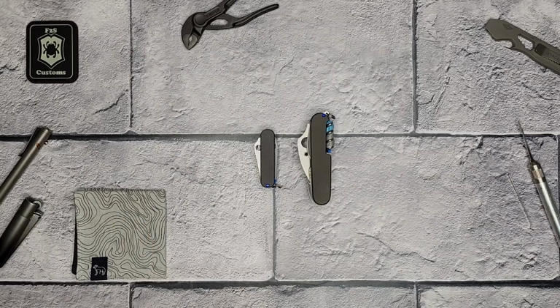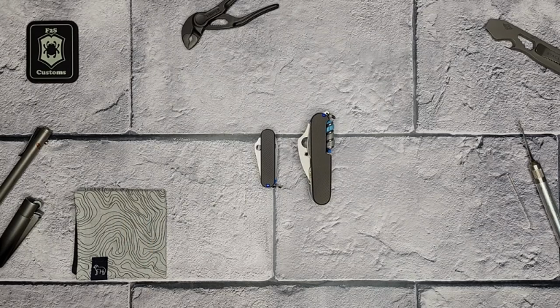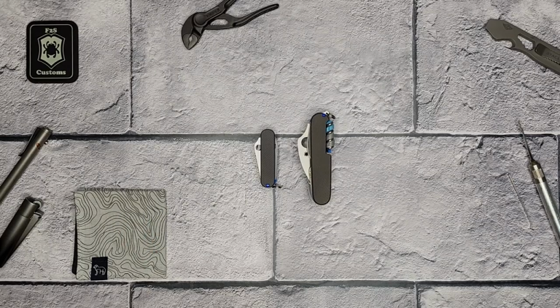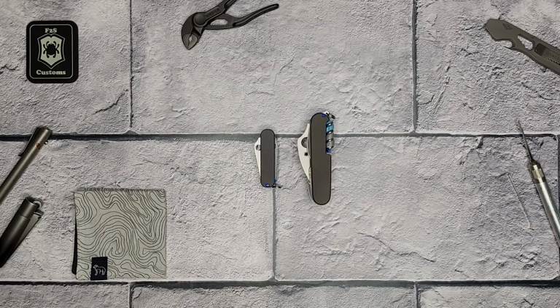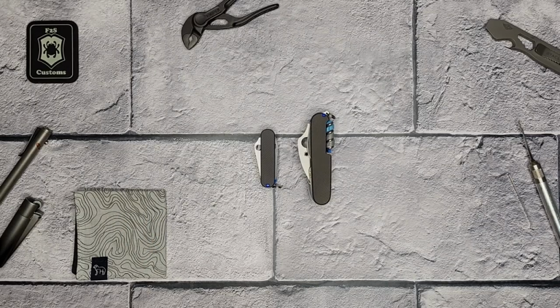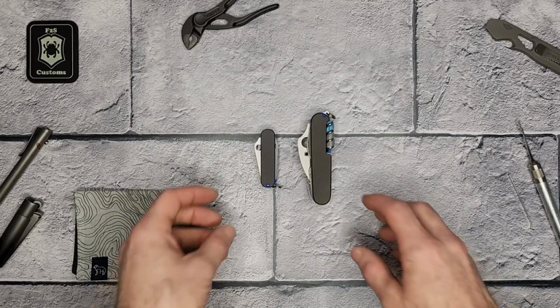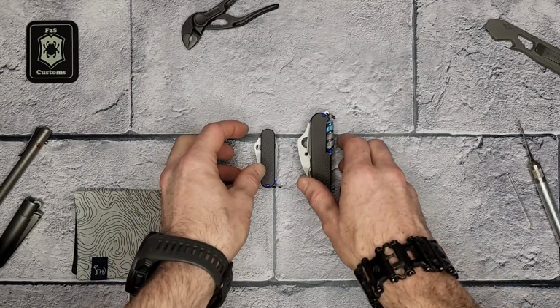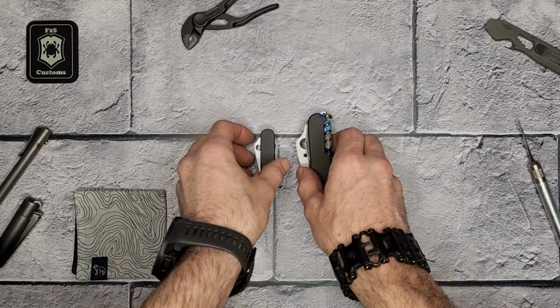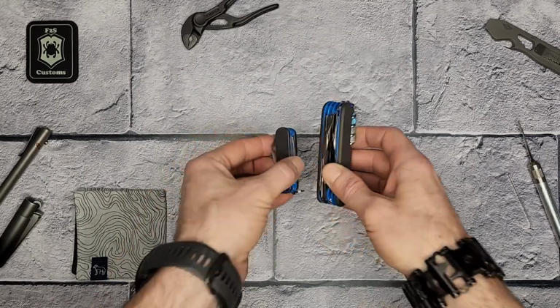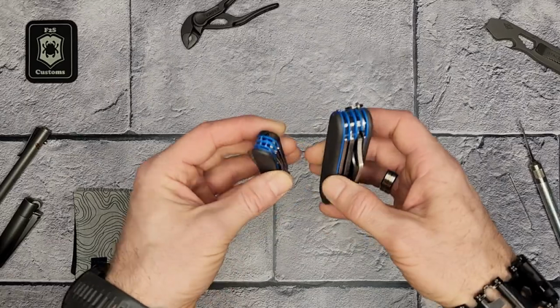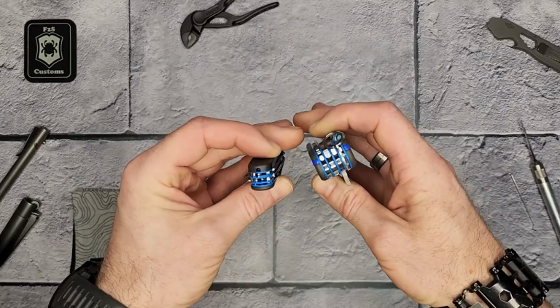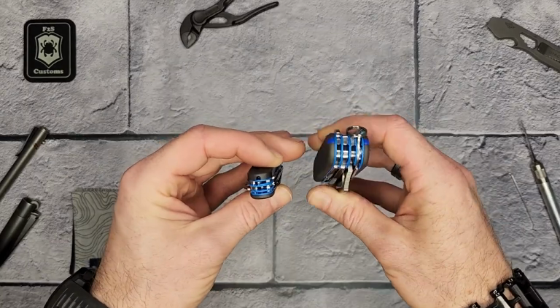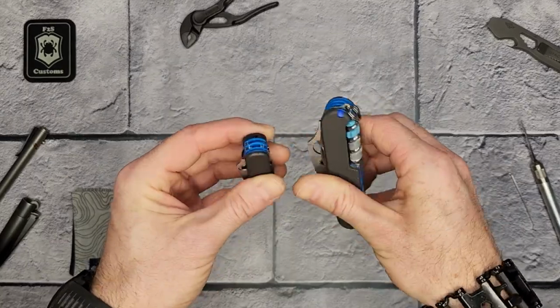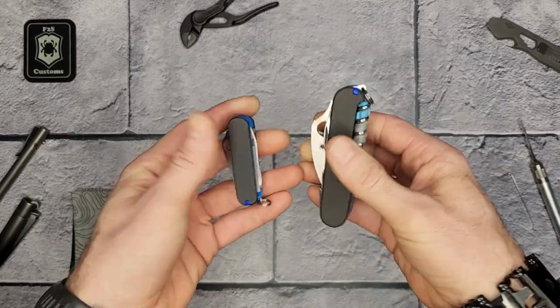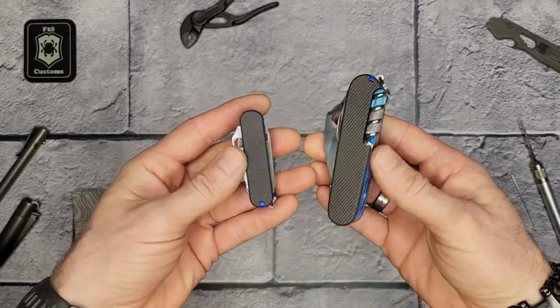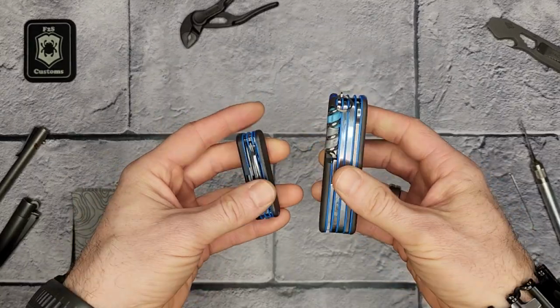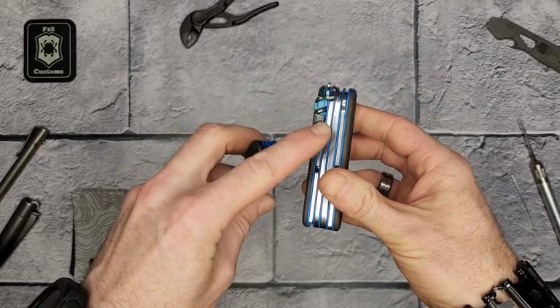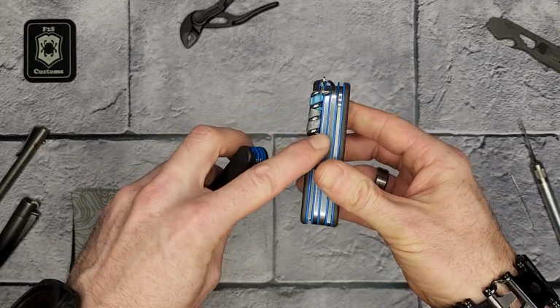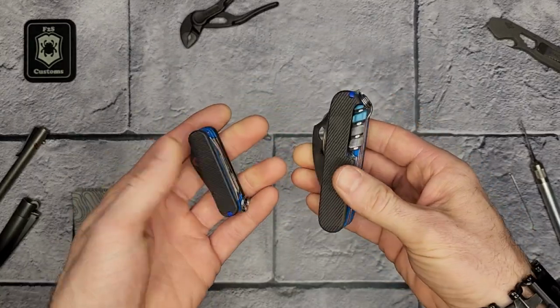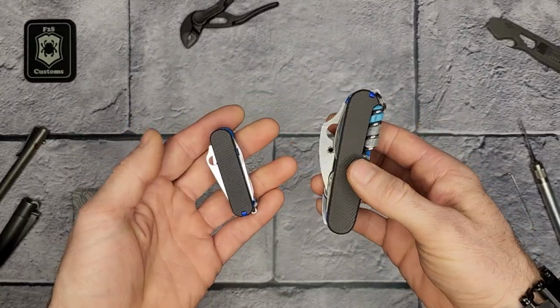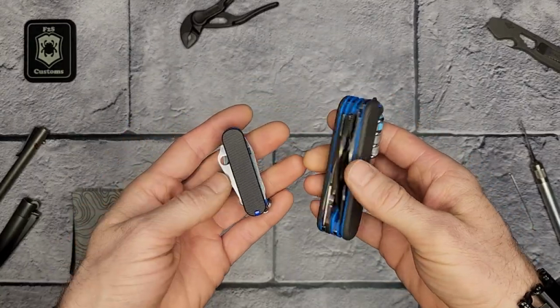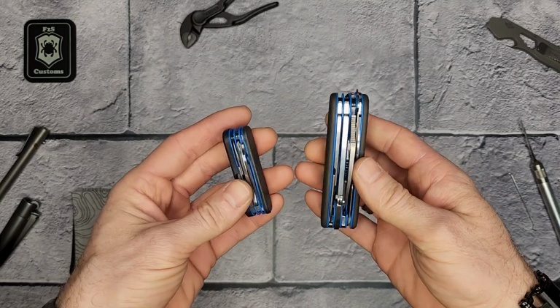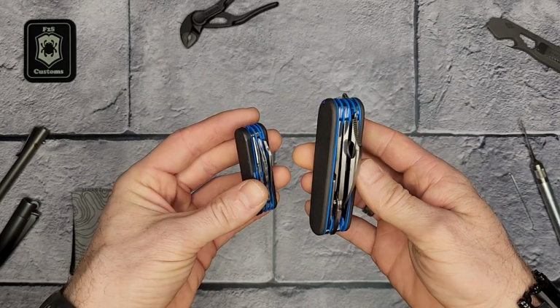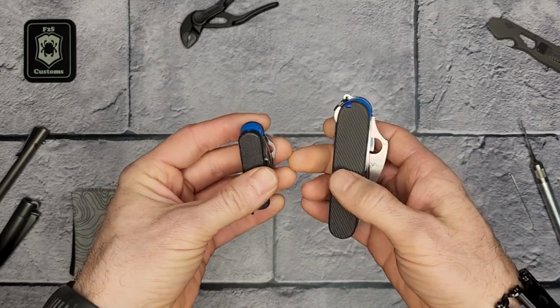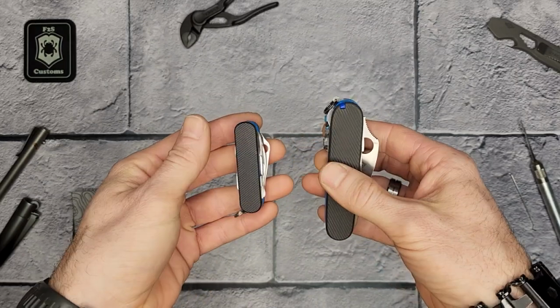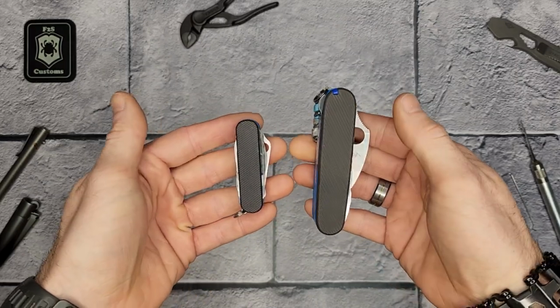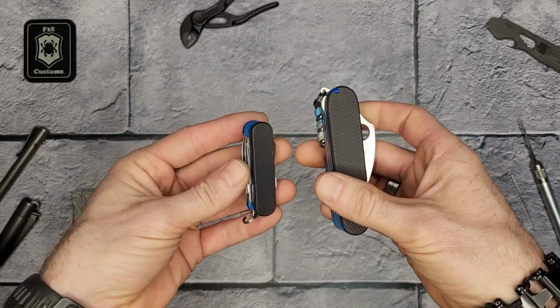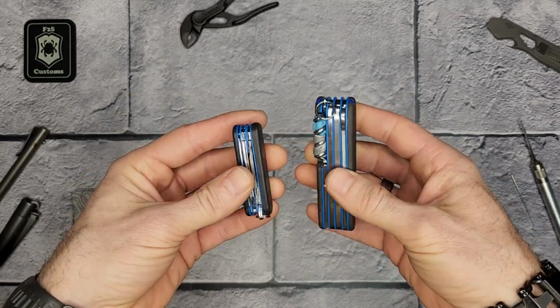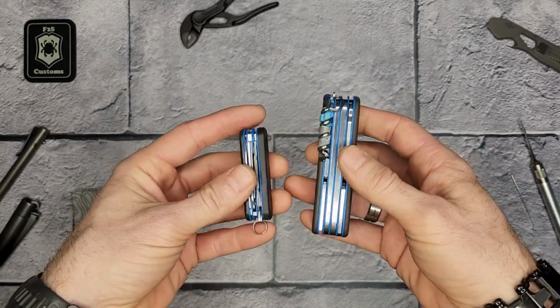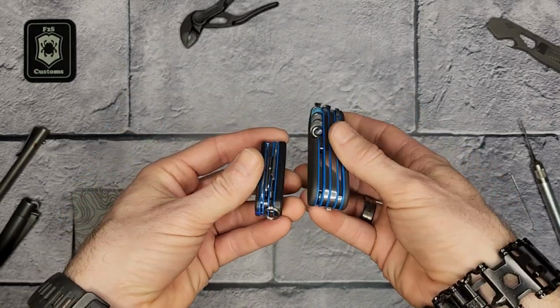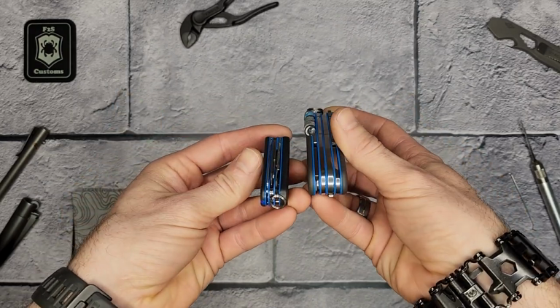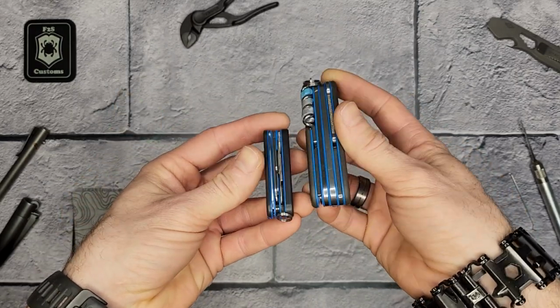Hey, welcome back to Fit's Survival channel. Today I have two custom Swiss Army knives to show you. We'll really be focusing on this larger one, but you can see these were made as a set, kind of to match each other.